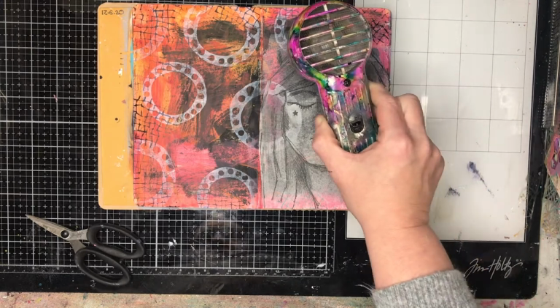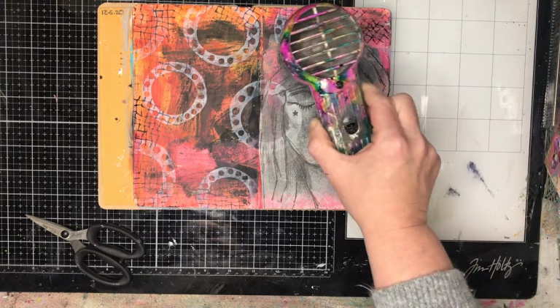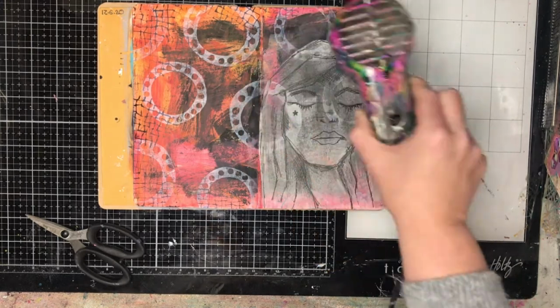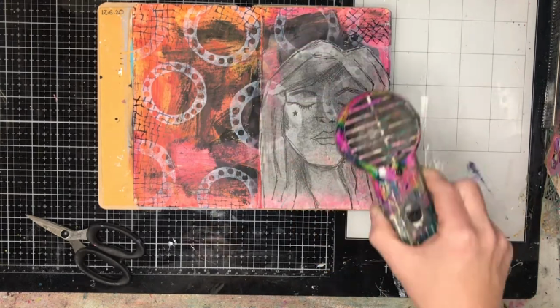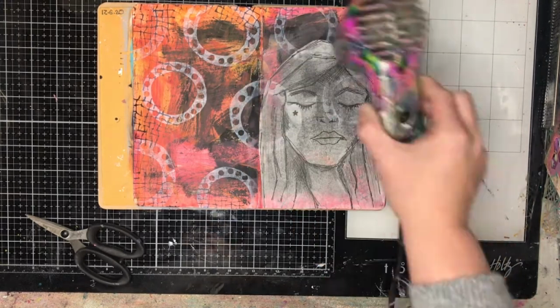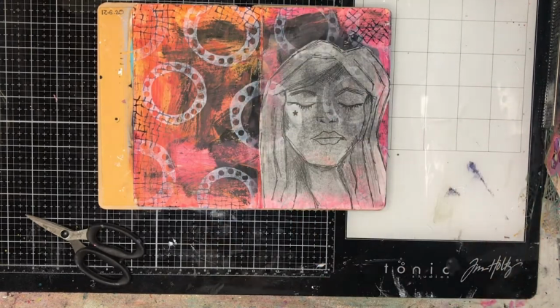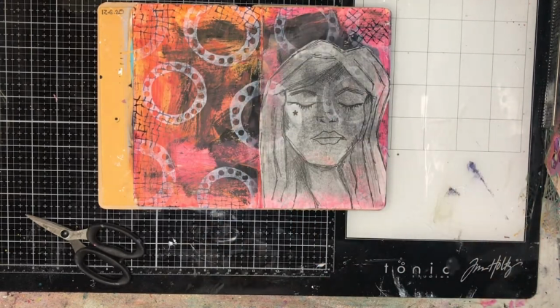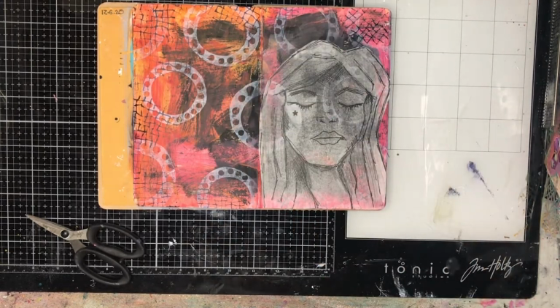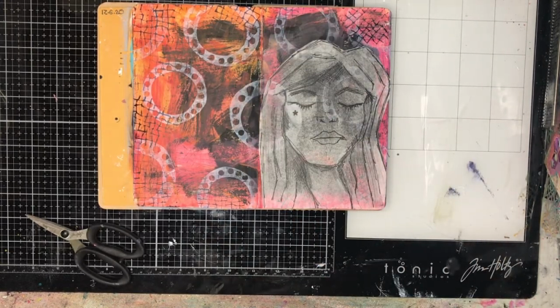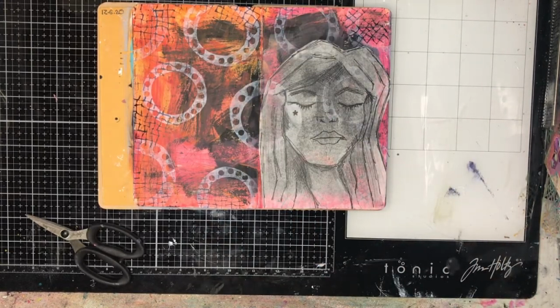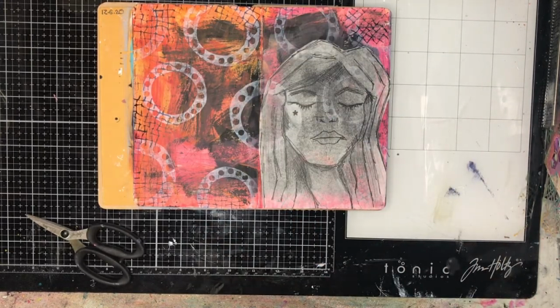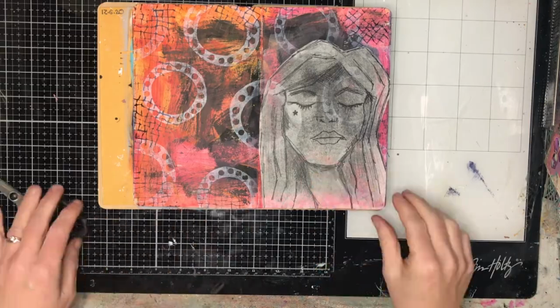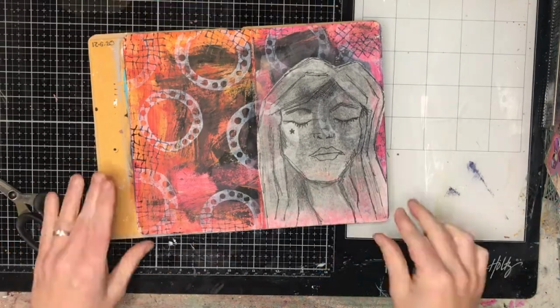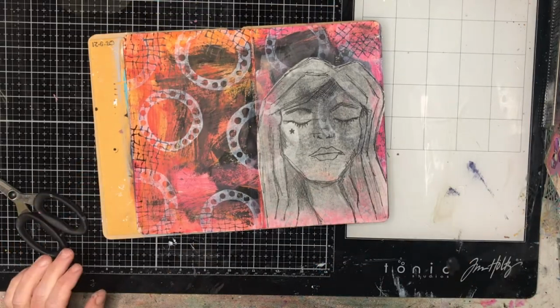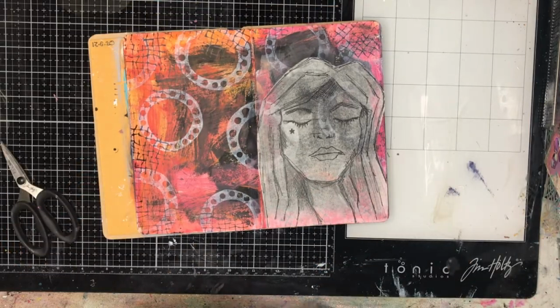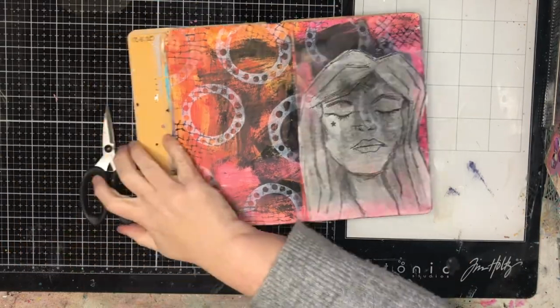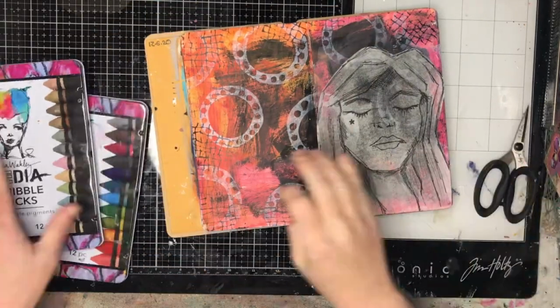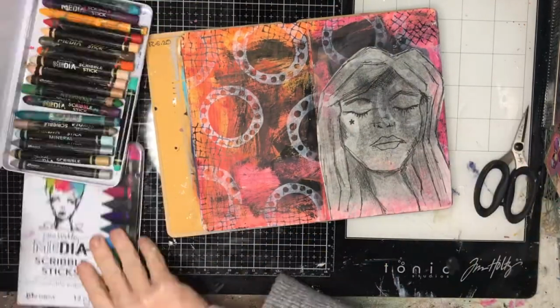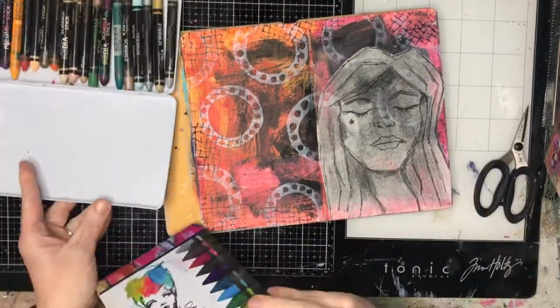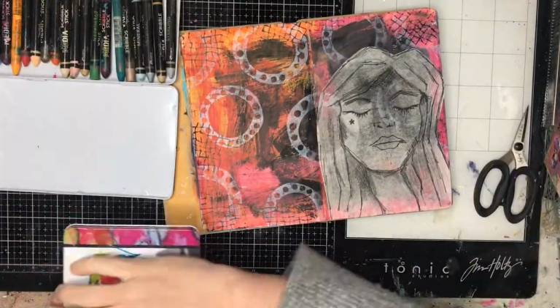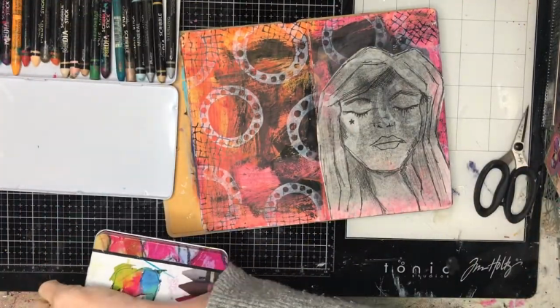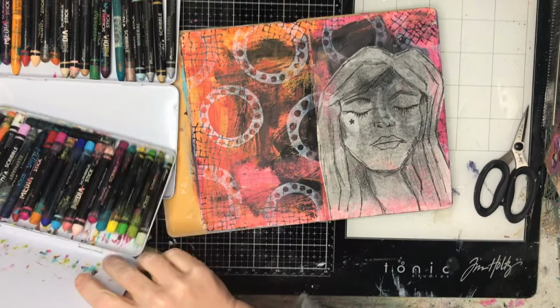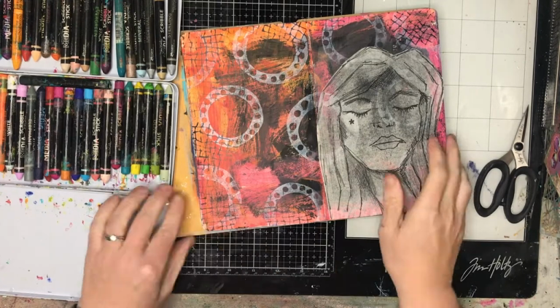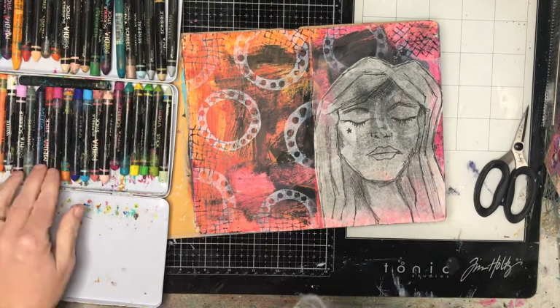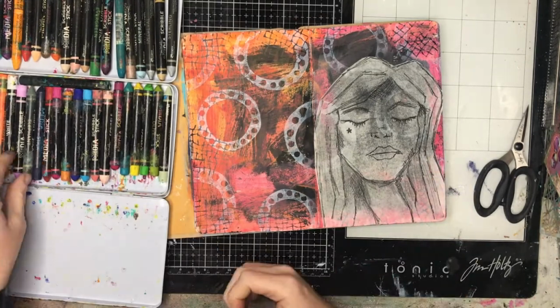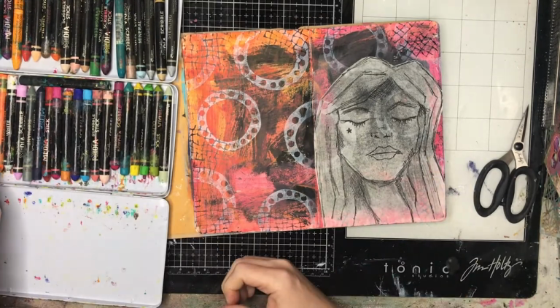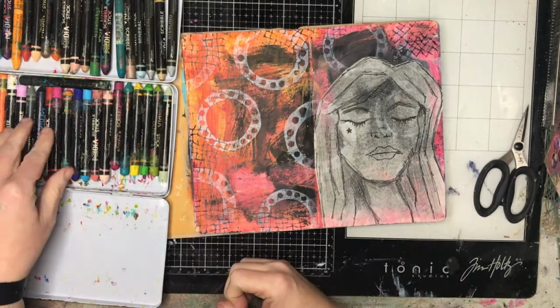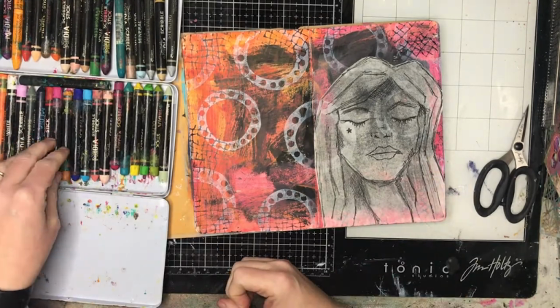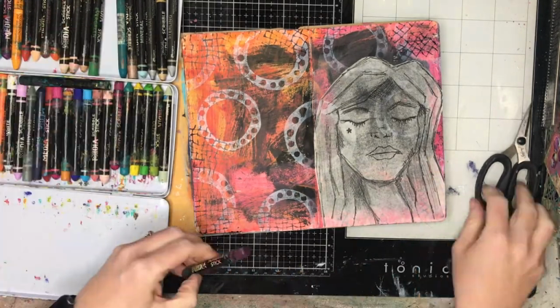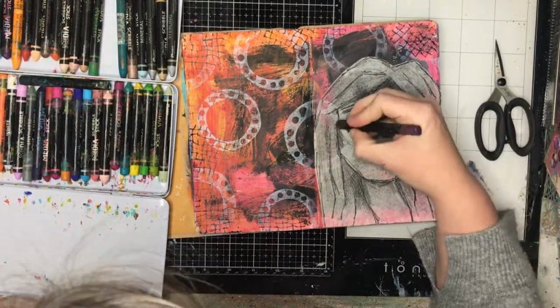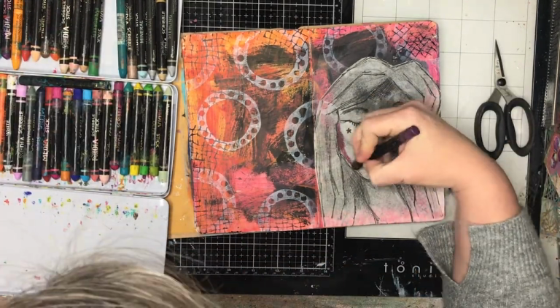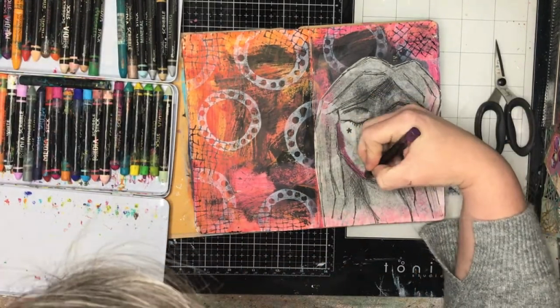I'm just using gel medium to glue them down. You can see it goes translucent and then sort of gets some opacity back — that's okay because I'm going to be painting over the top of them. It also helps to blot out the black in the background, so I did put that image on that page deliberately because I knew it would do that.